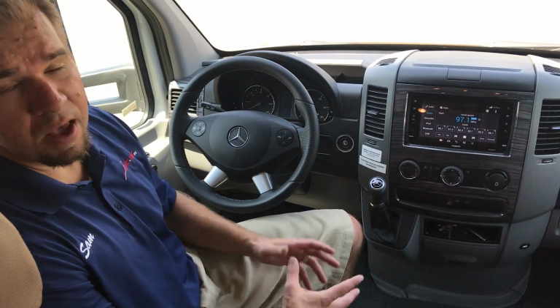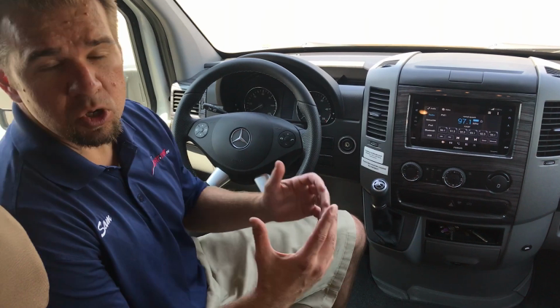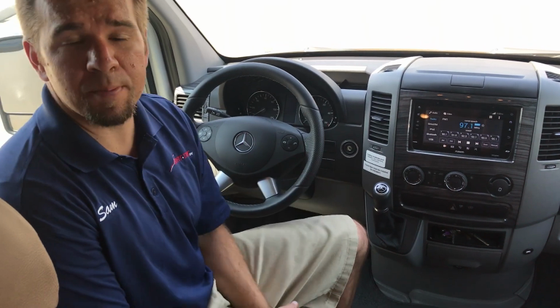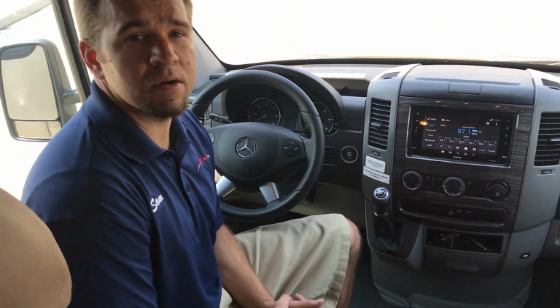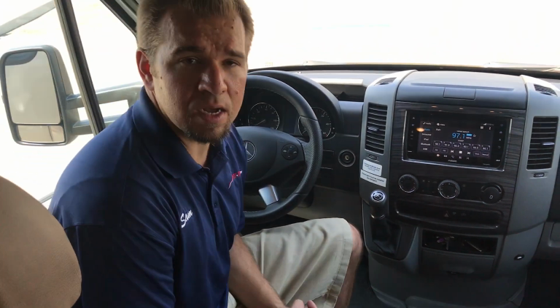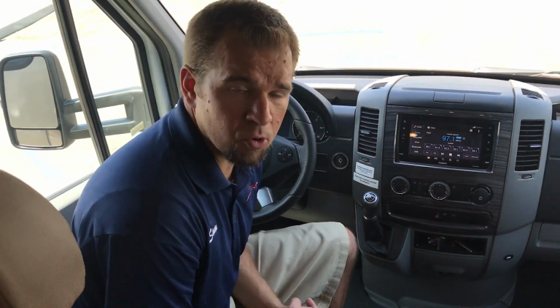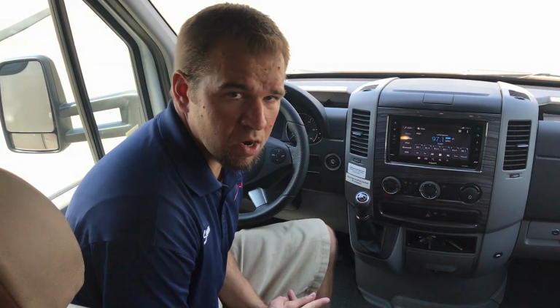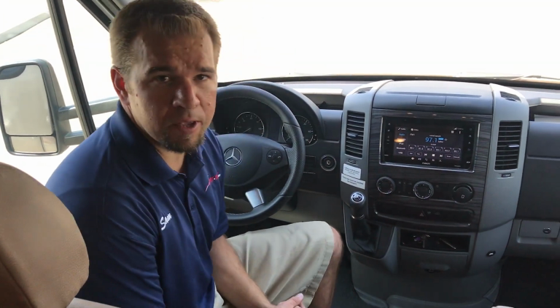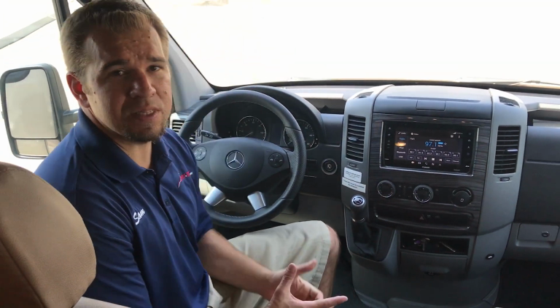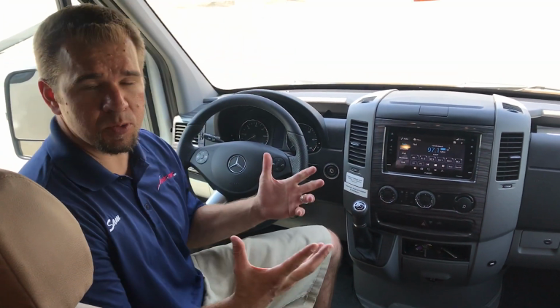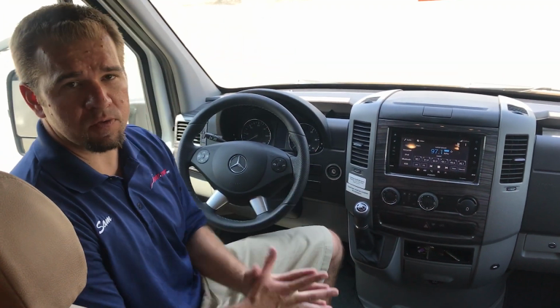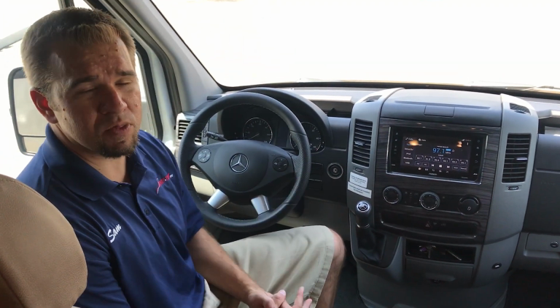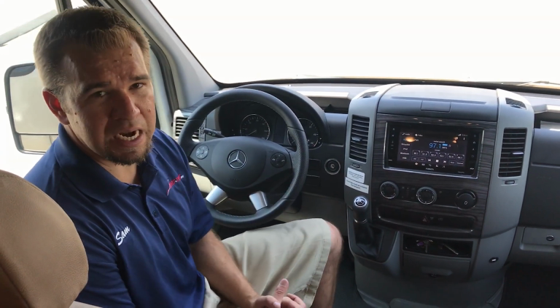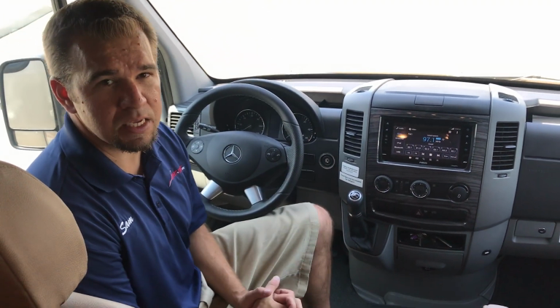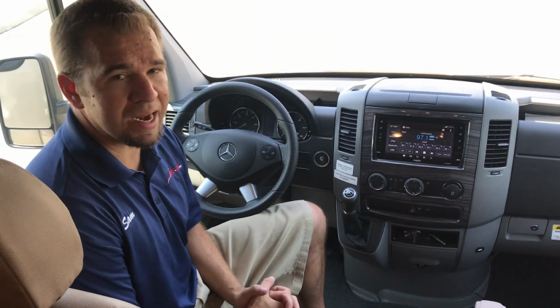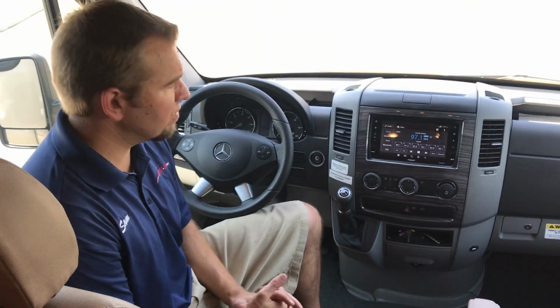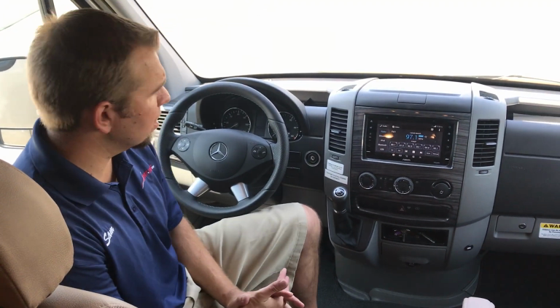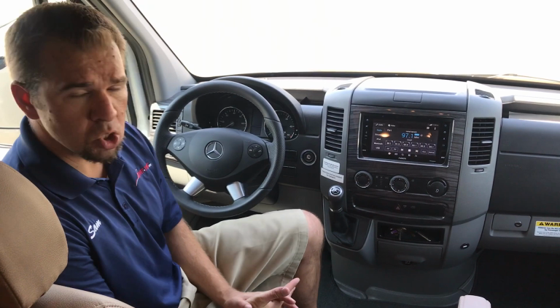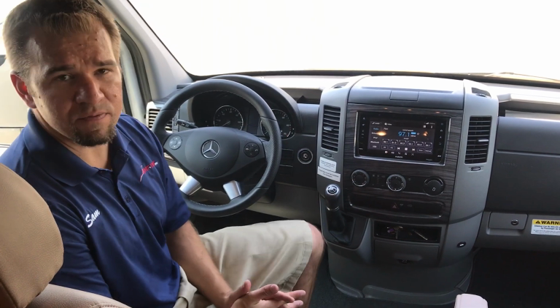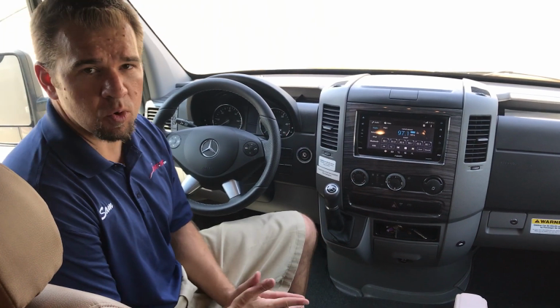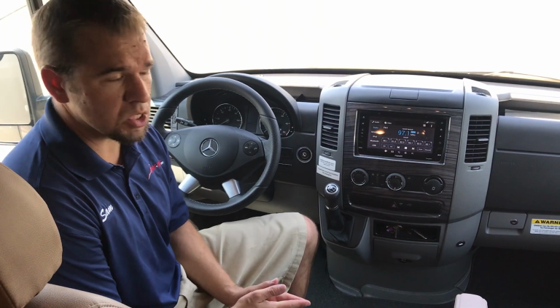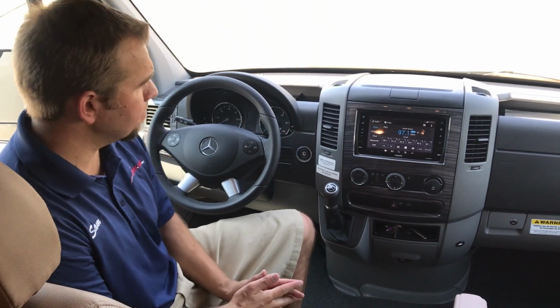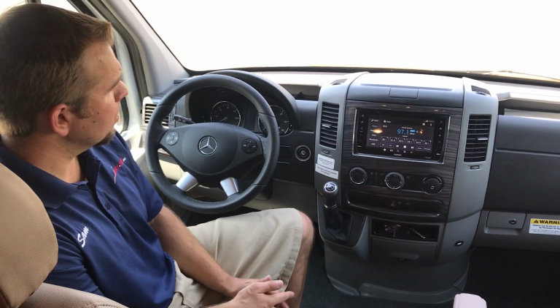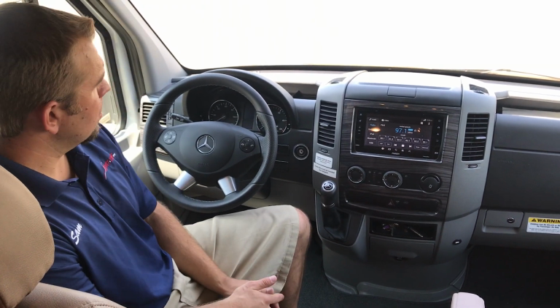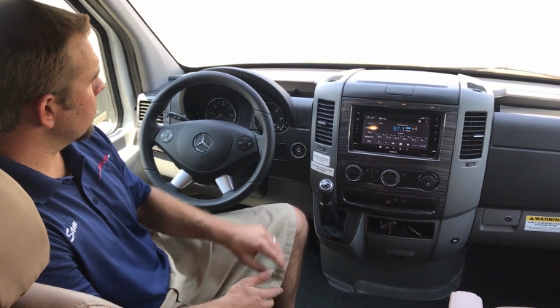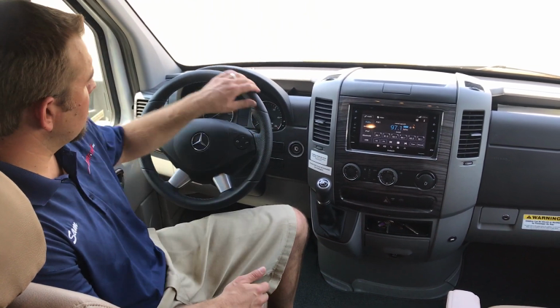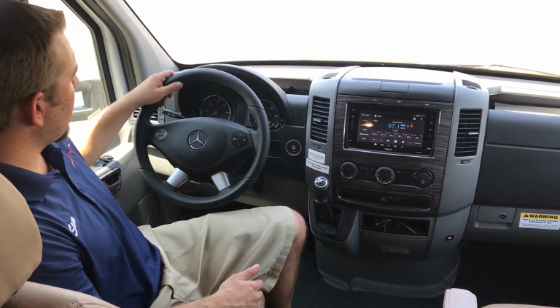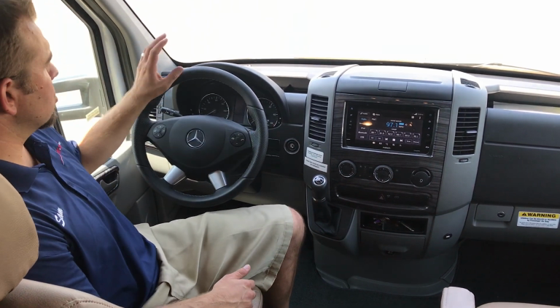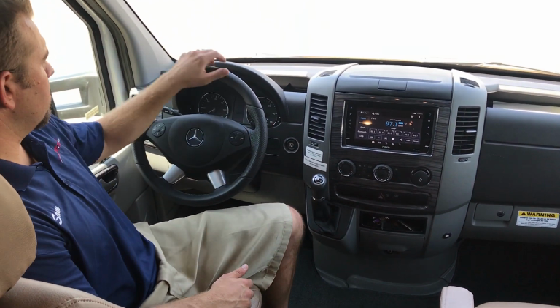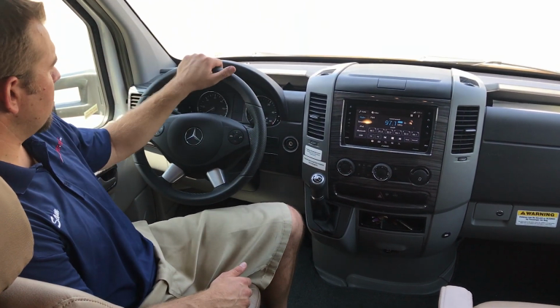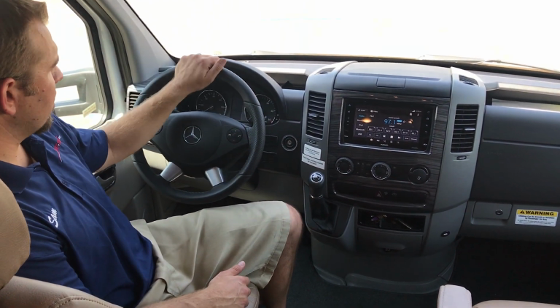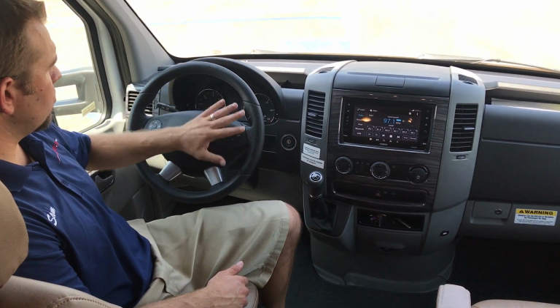Hey folks, Sam here, Sport Truck RV. We're inside this beautiful 2019 Renegade Vienna, 25 foot wall slide. Sitting here in the captain's chair, very comfortable.